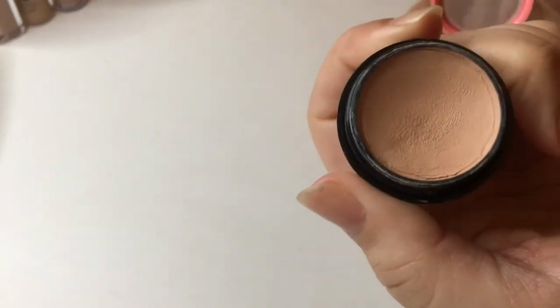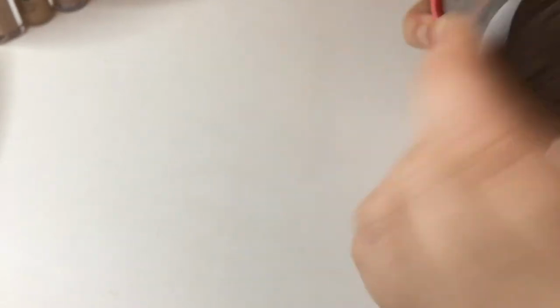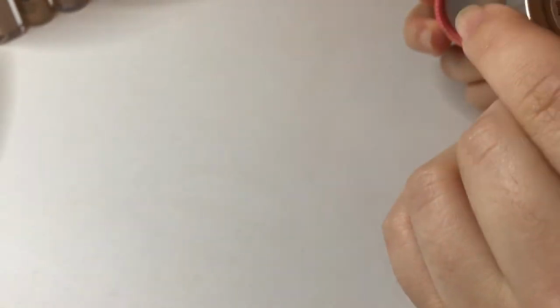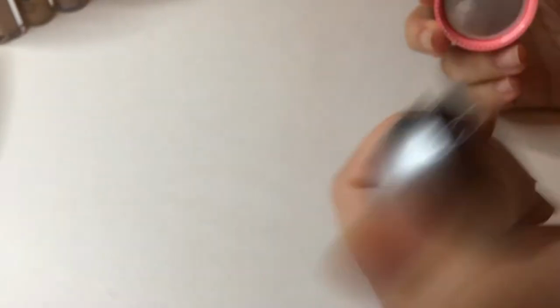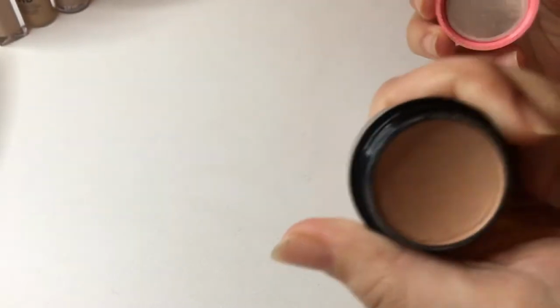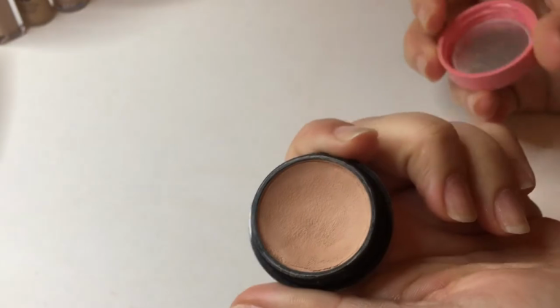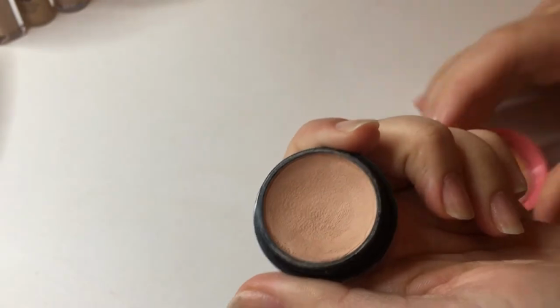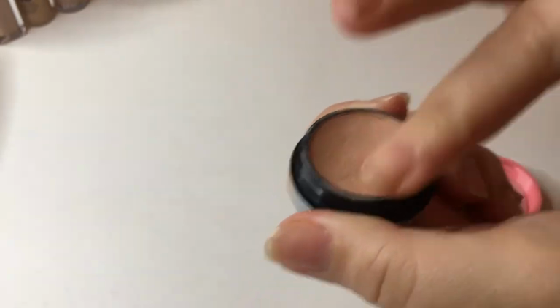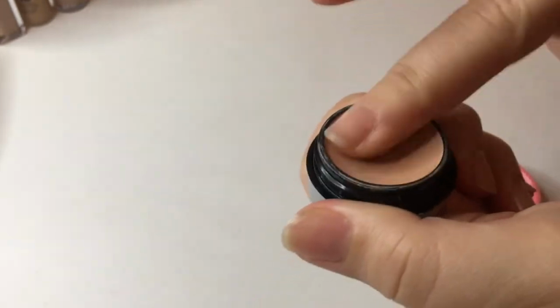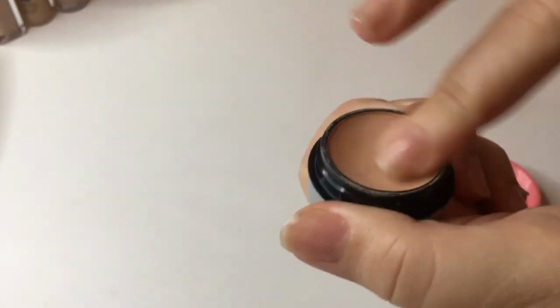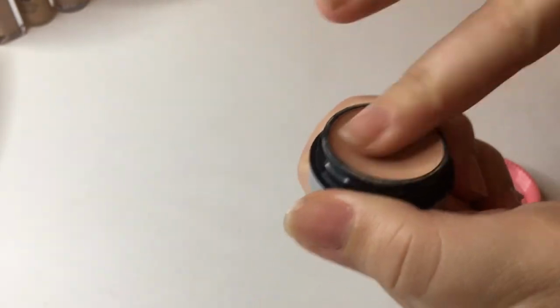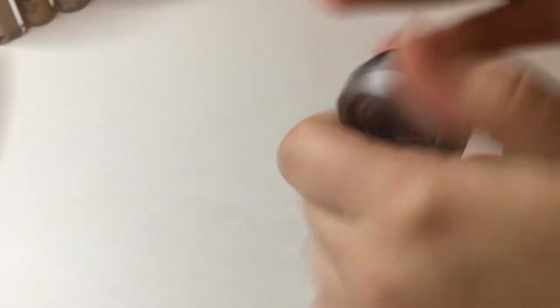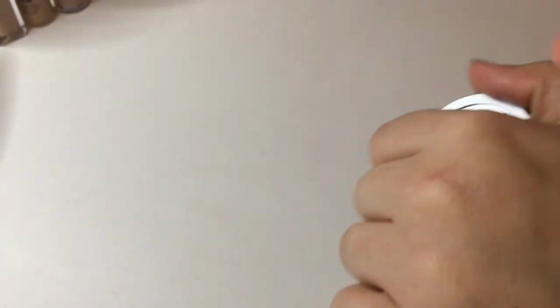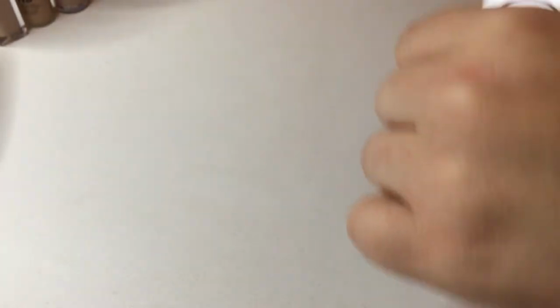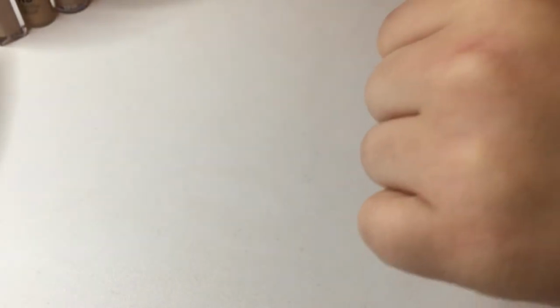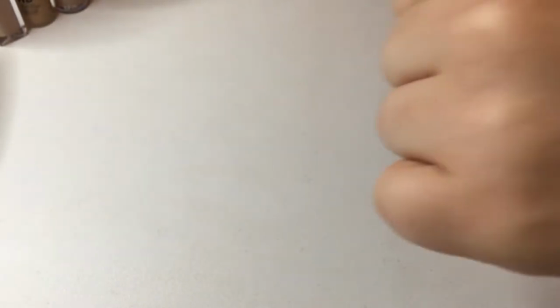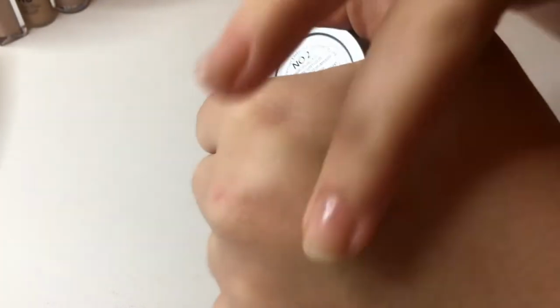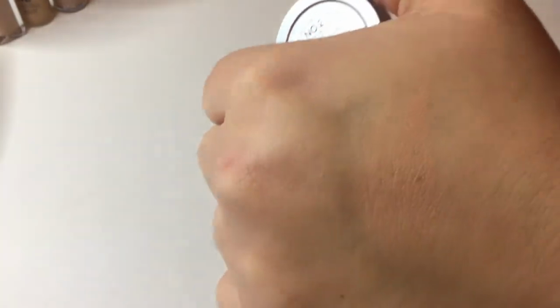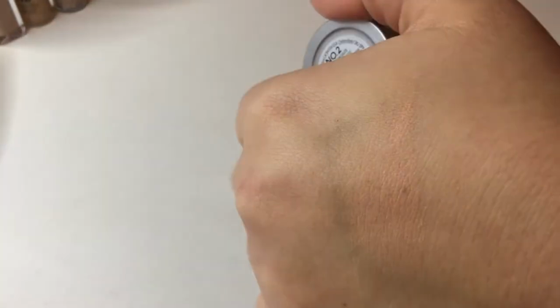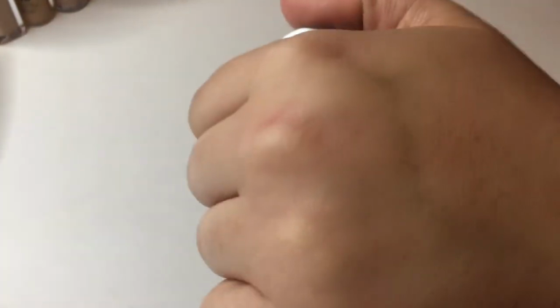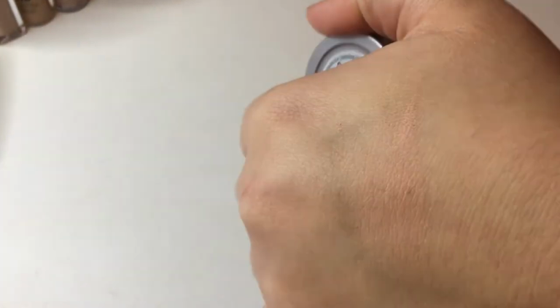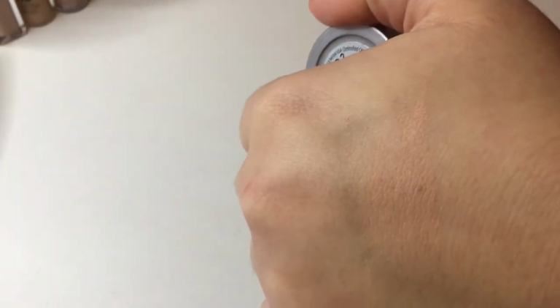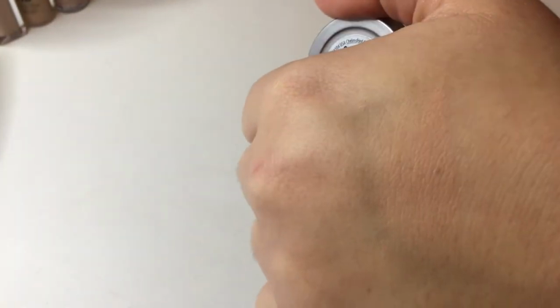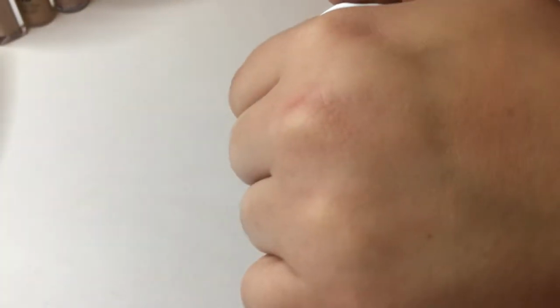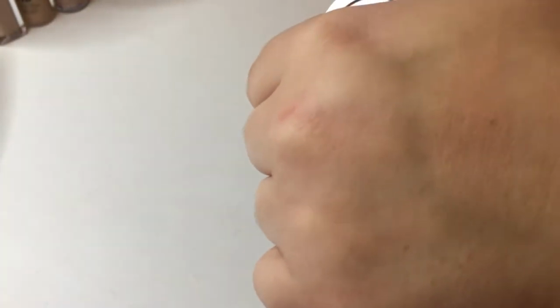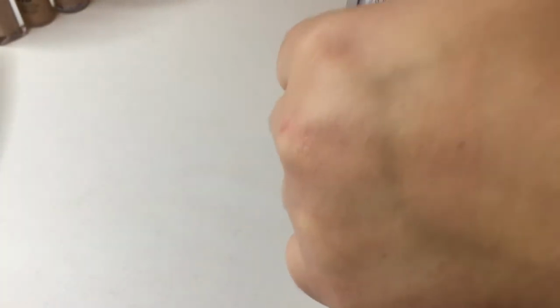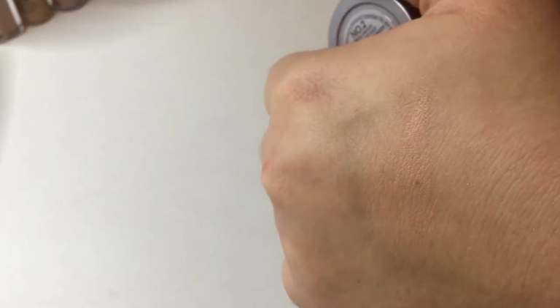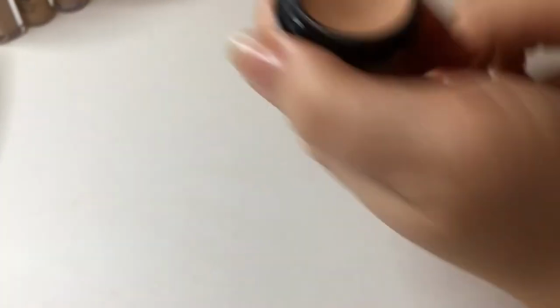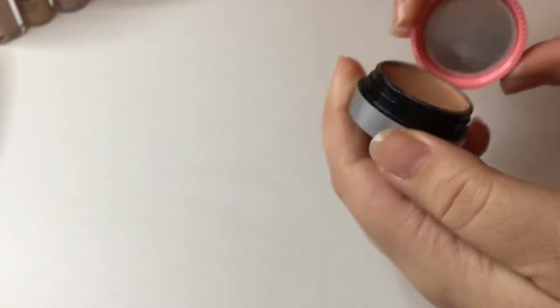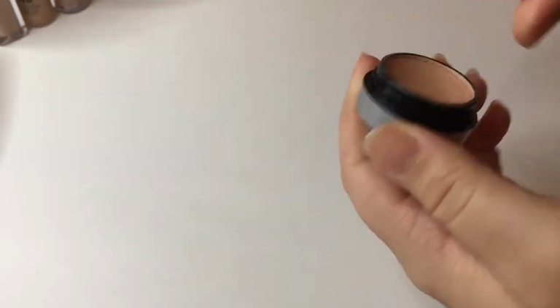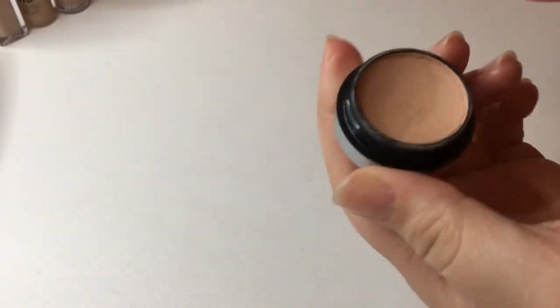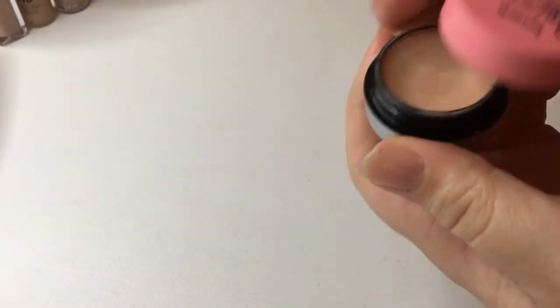Next I have my Benefit Boi-ing Airbrush Concealer — it used to be called the Erase Paste — in shade number two. This is an excellent dark circle canceler for me. It's just the perfect shade, not too heavy and not too light. I'm going to go ahead and hold on to this one.